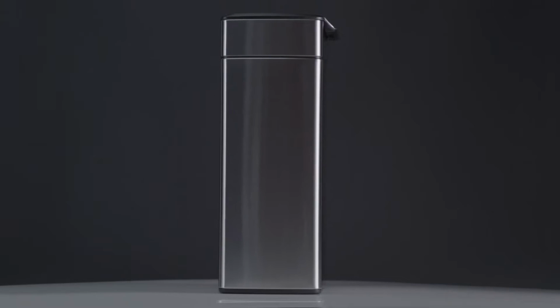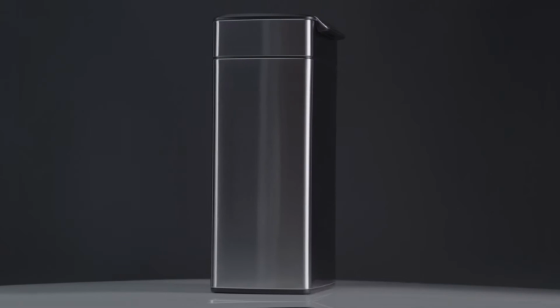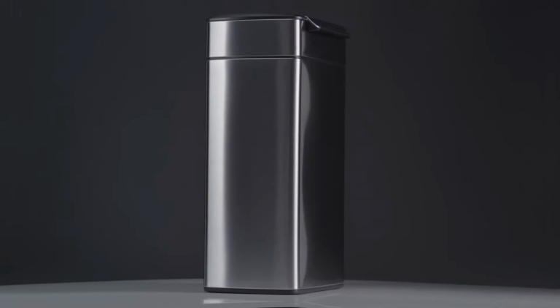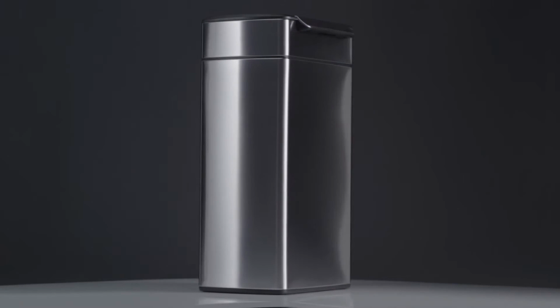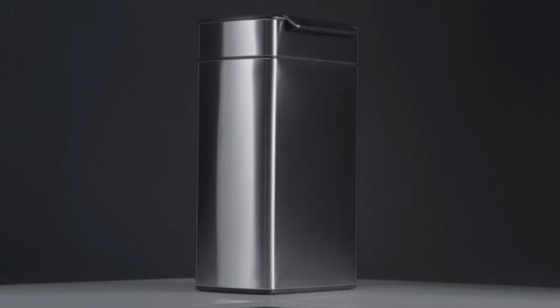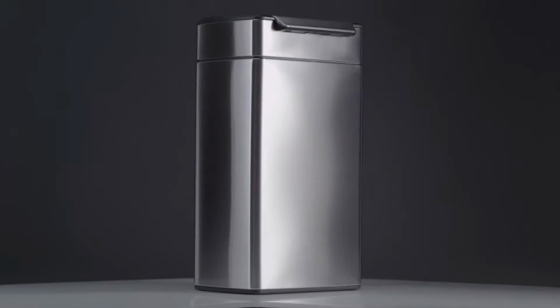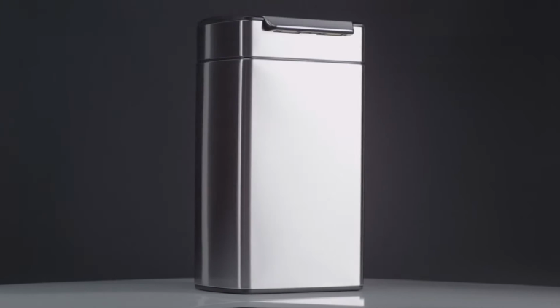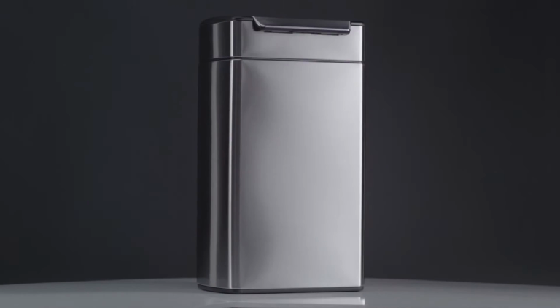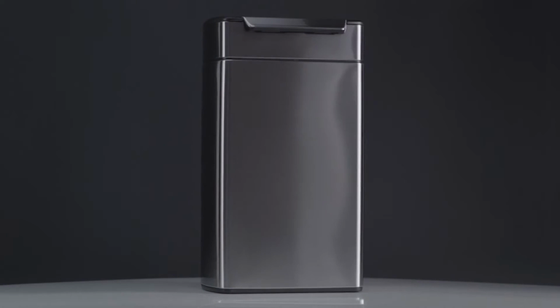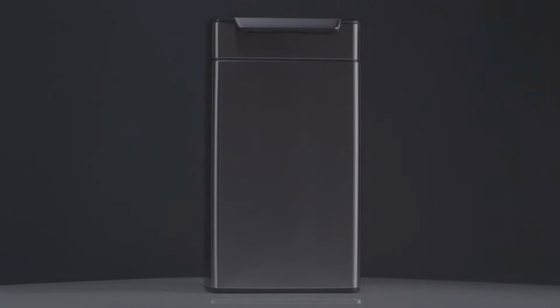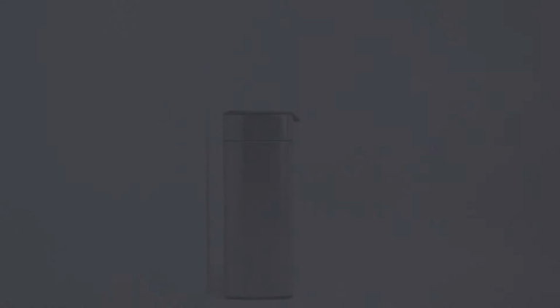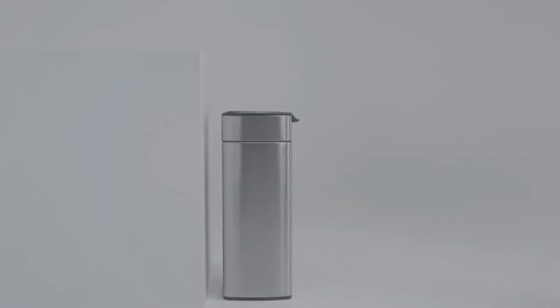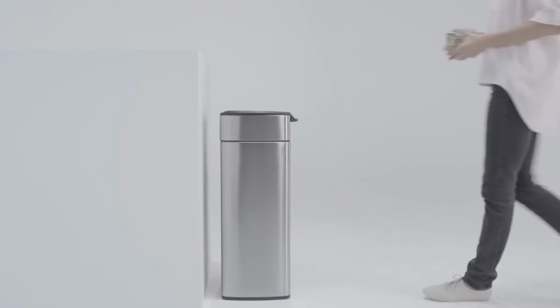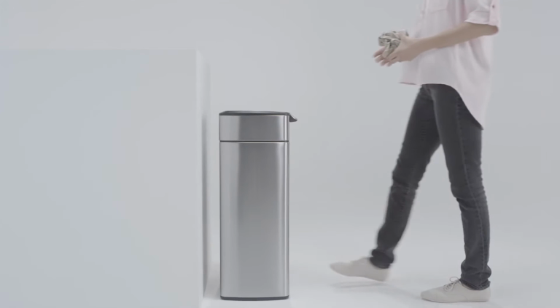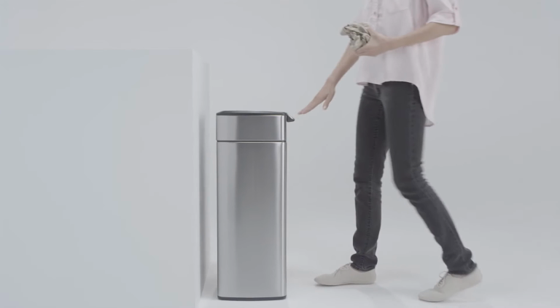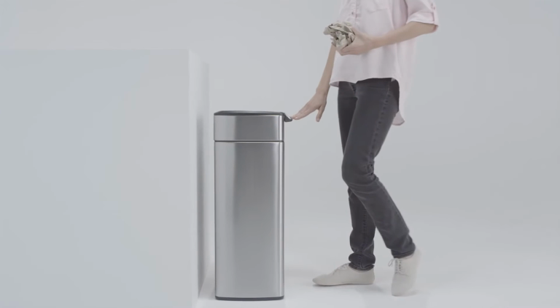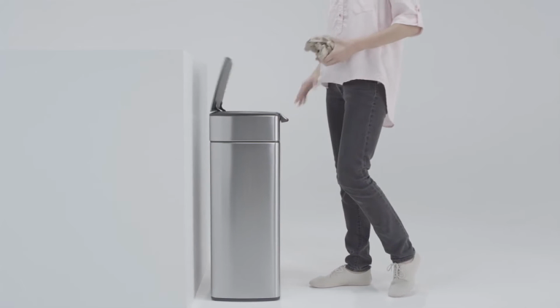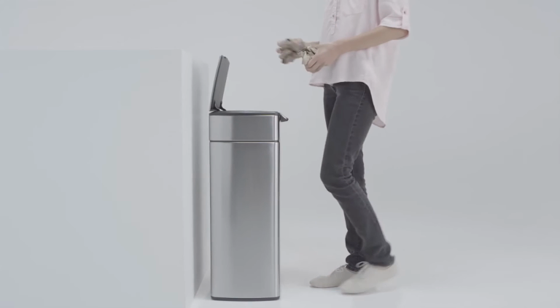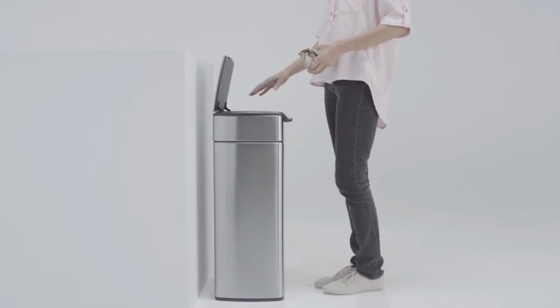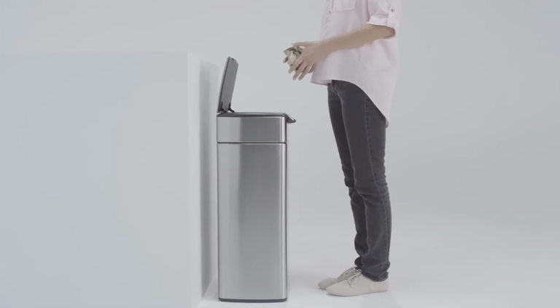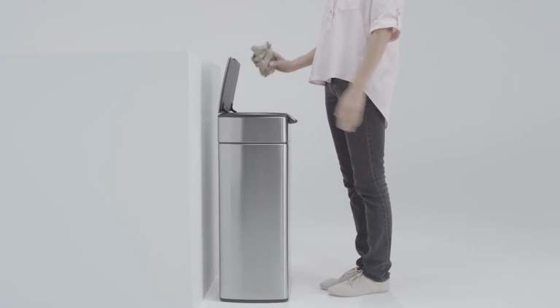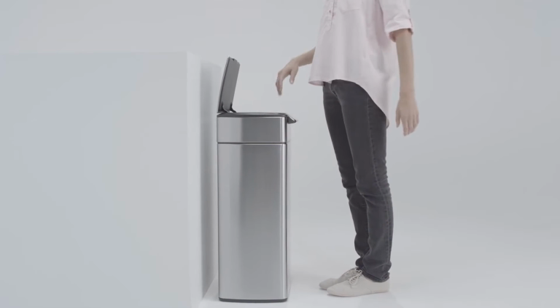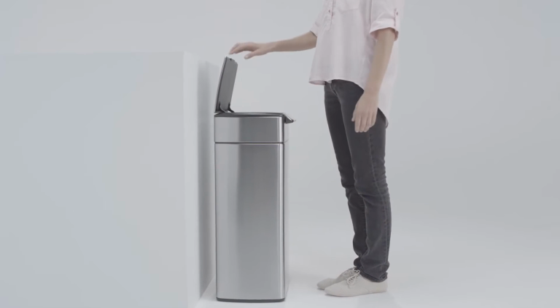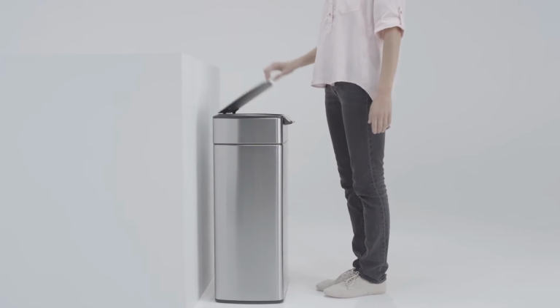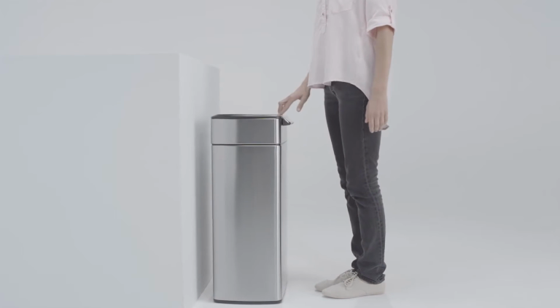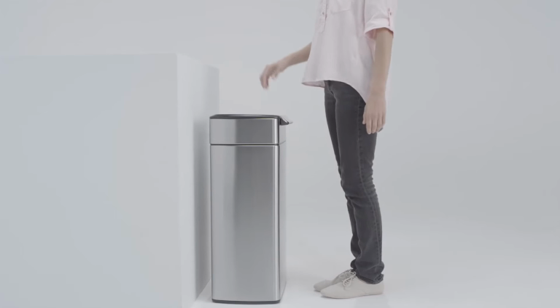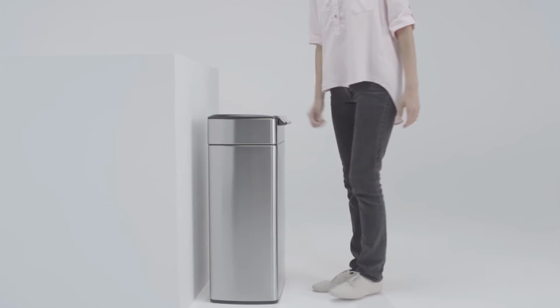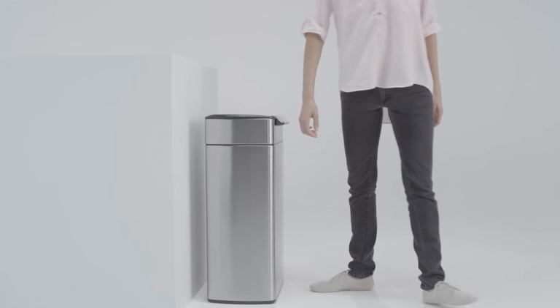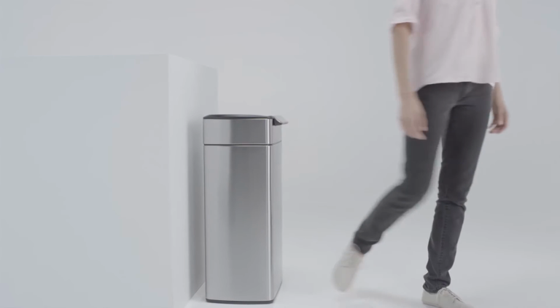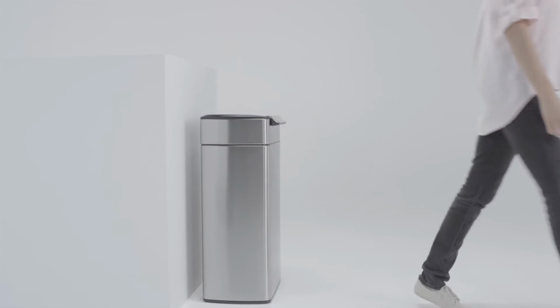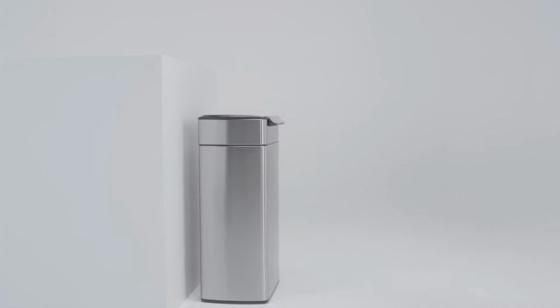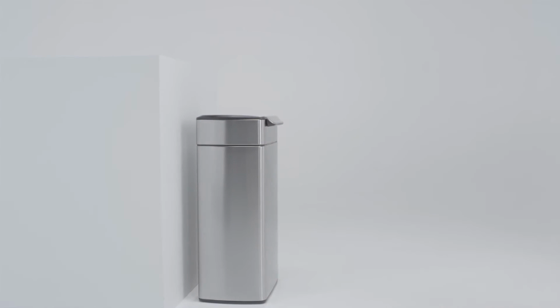This is the 30-liter rectangular touch bar can. Its name tells you all you need to know. Press the touch bar here to spring open the lid, and it stays open until you are ready to close it. Especially useful when you are preparing meals.